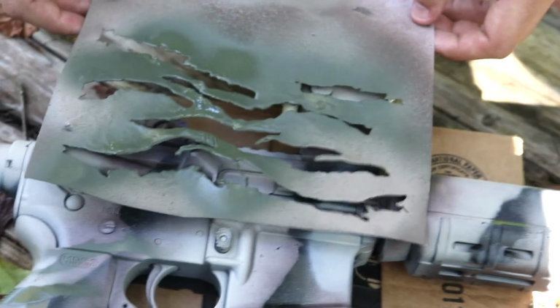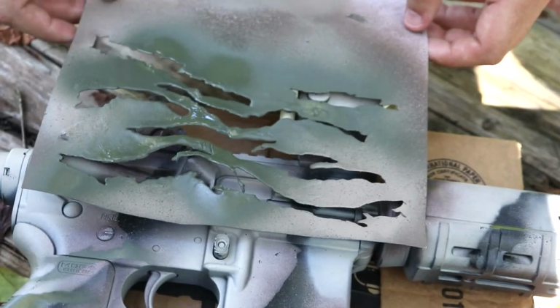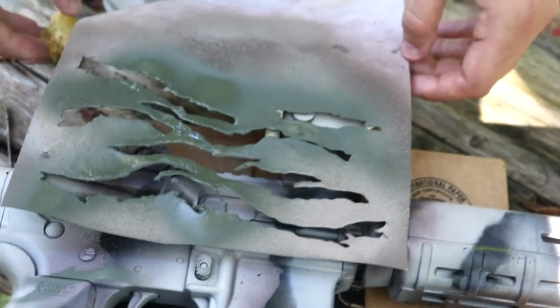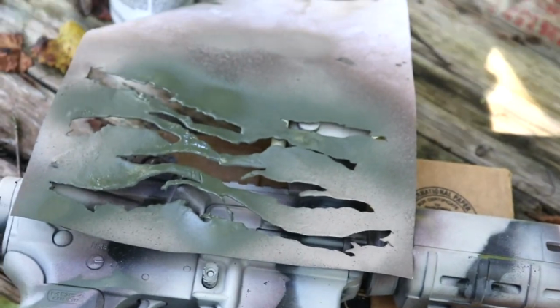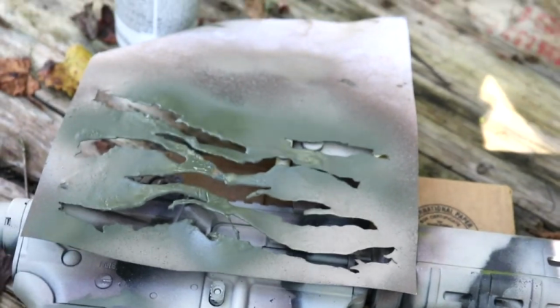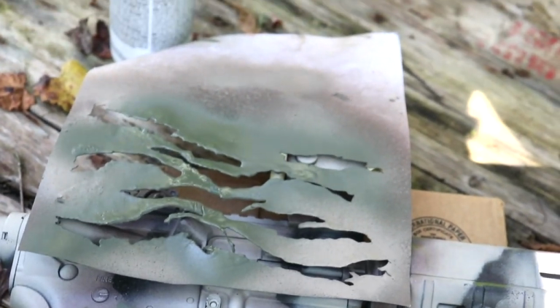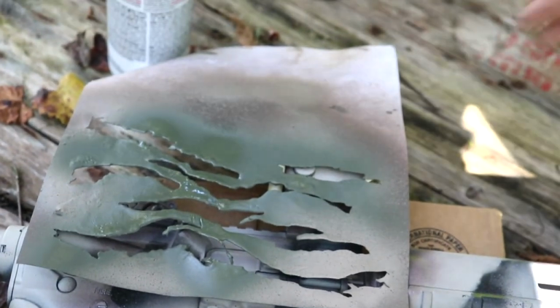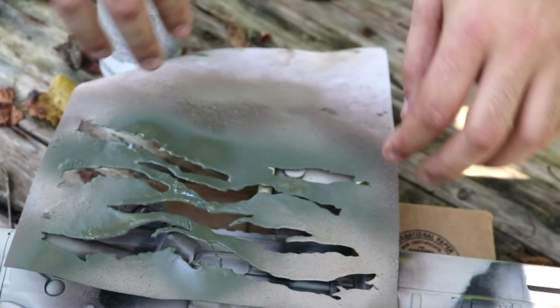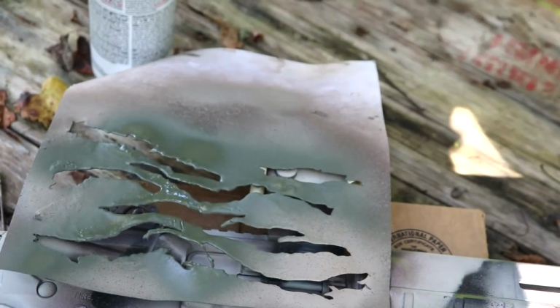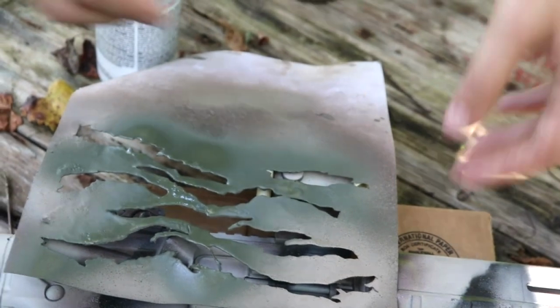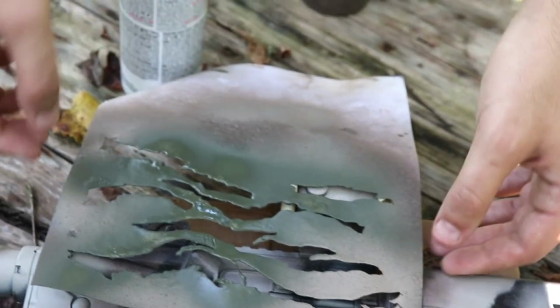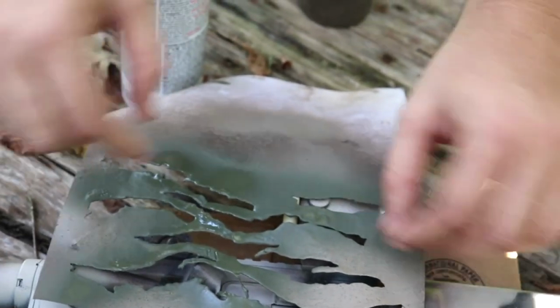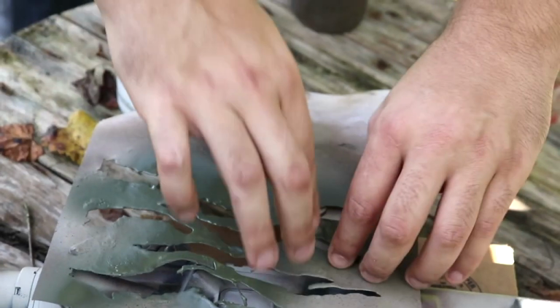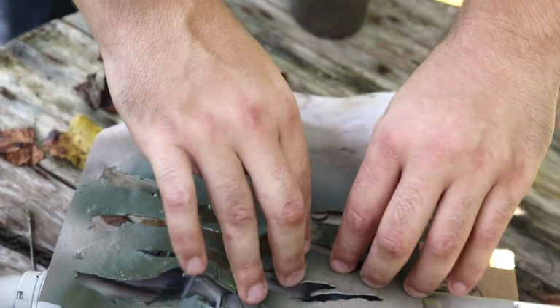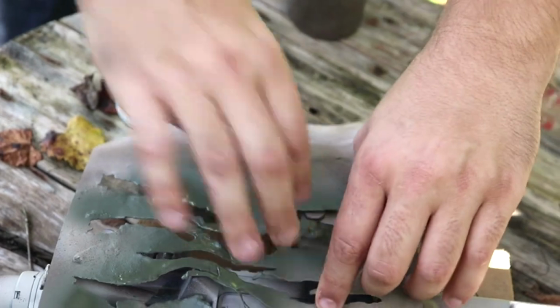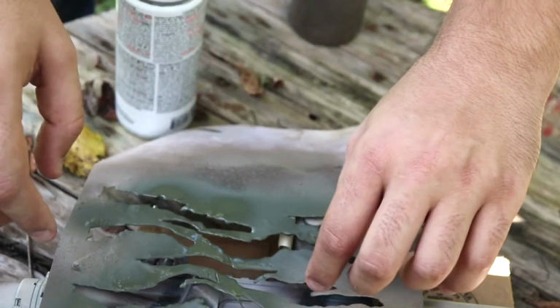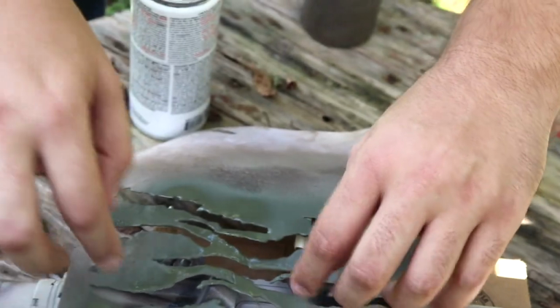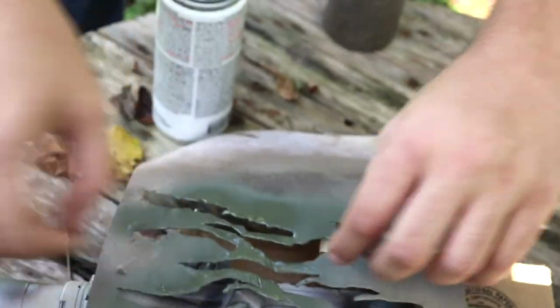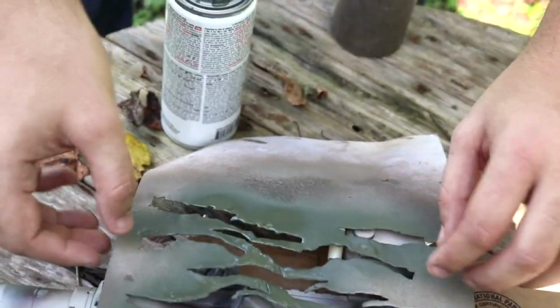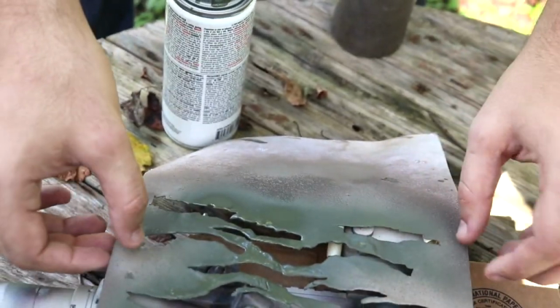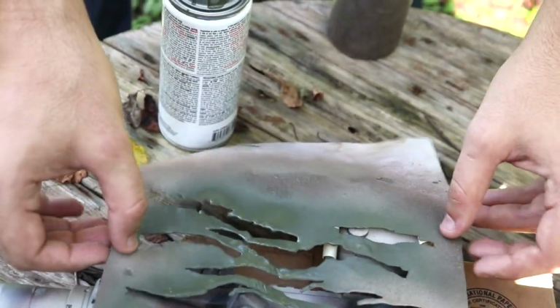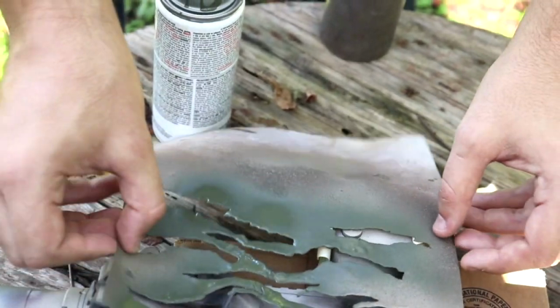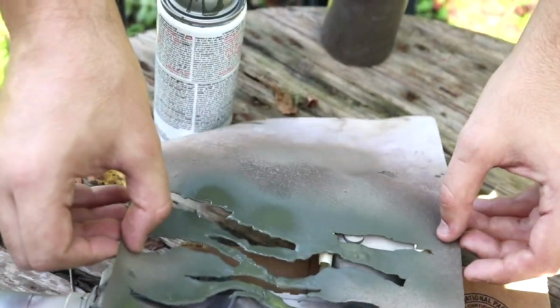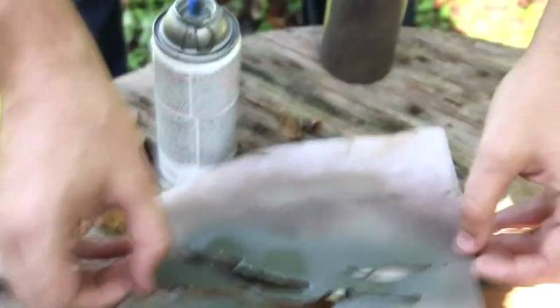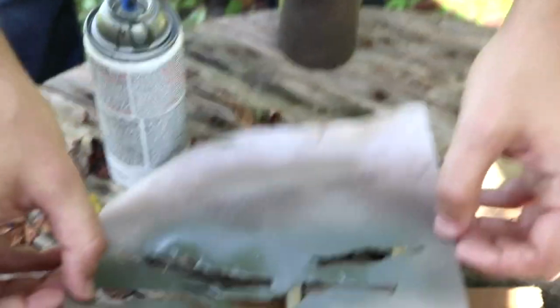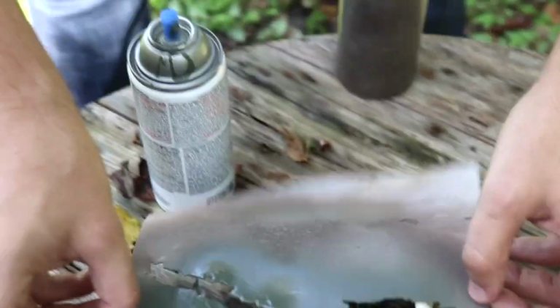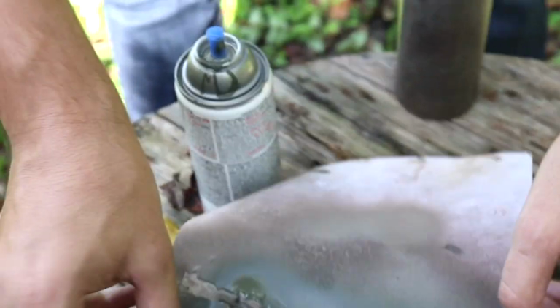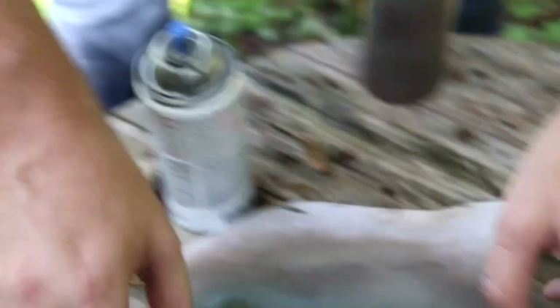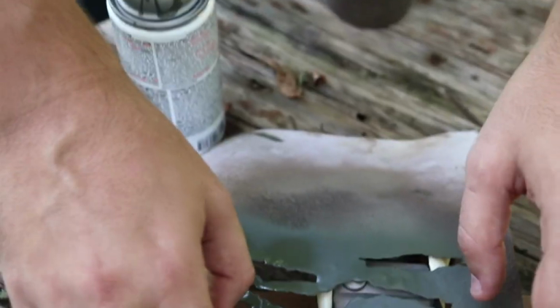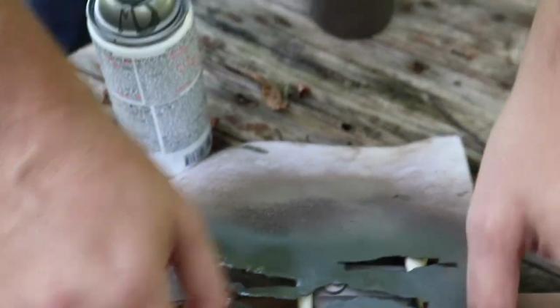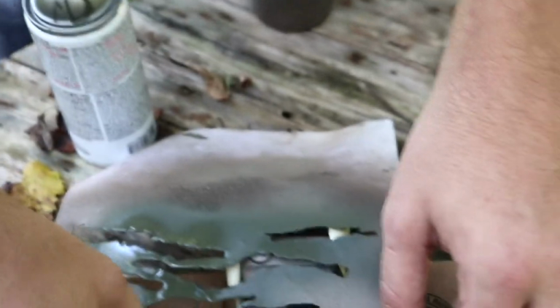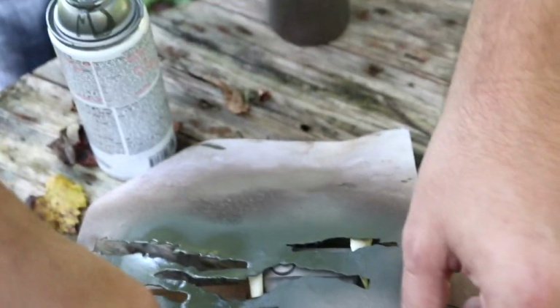The trouble with these stencils, especially if you've been painting on them, is they get kind of crusty. You can see why a lot of people don't like that forward assist — when you're painting, it gets in the way.